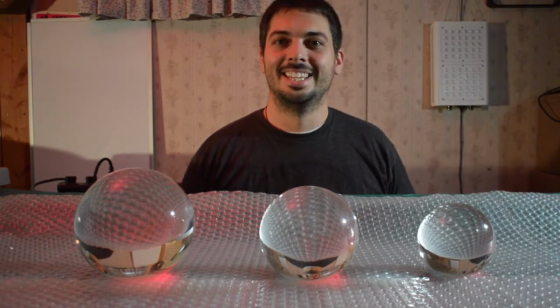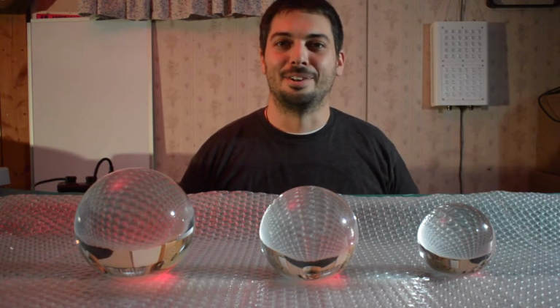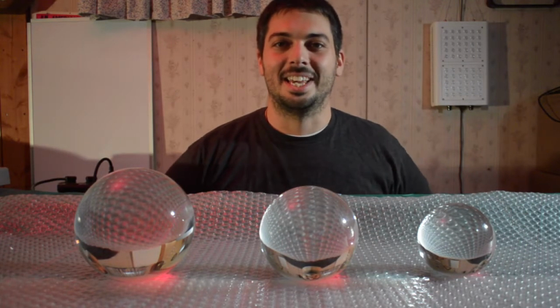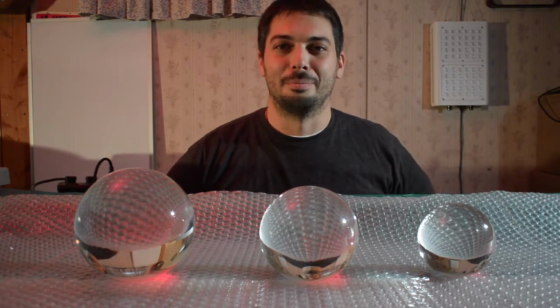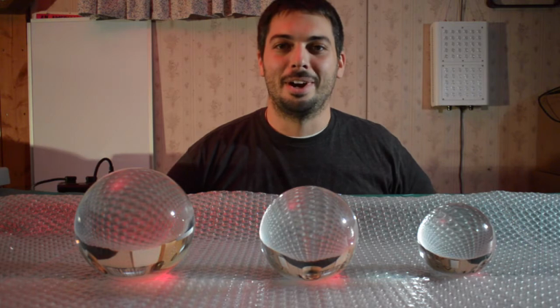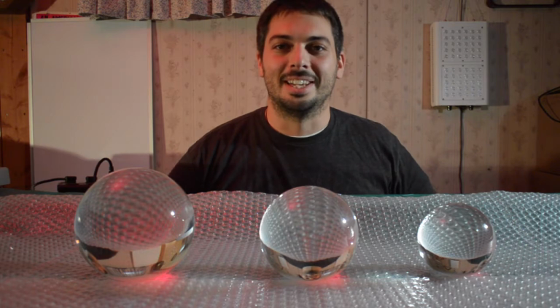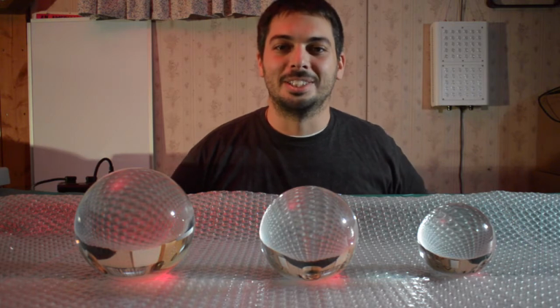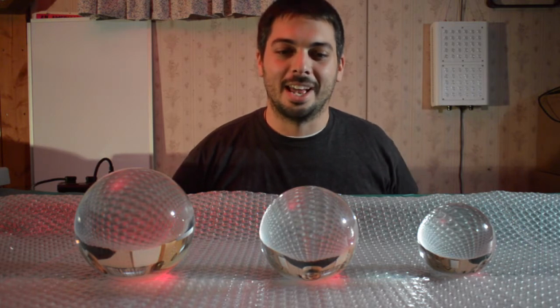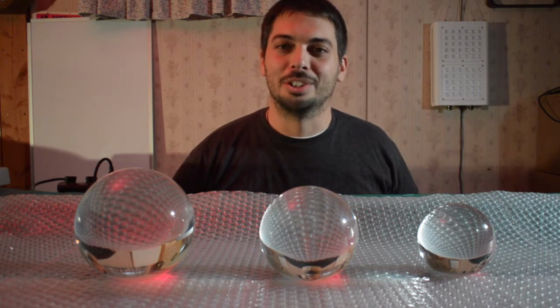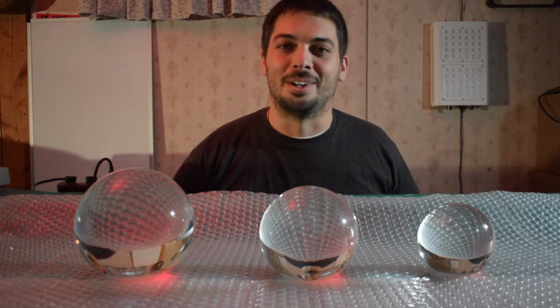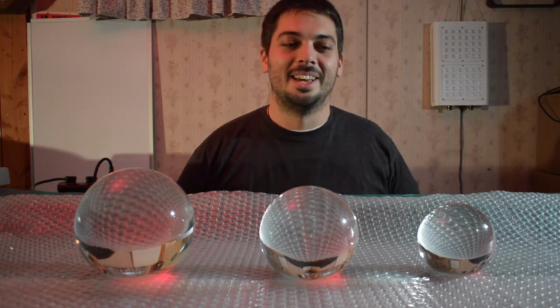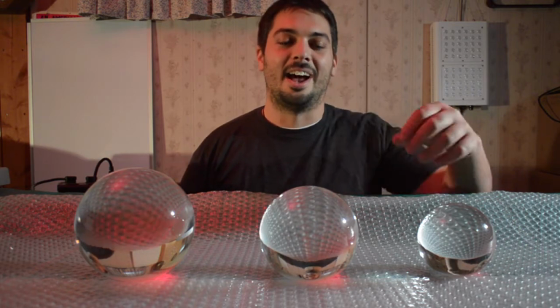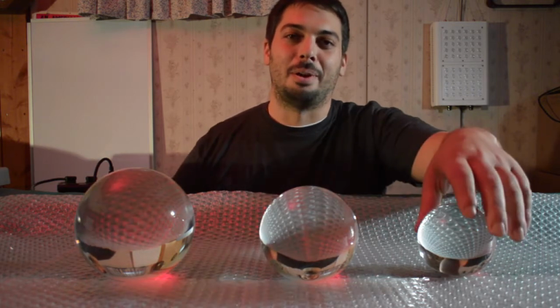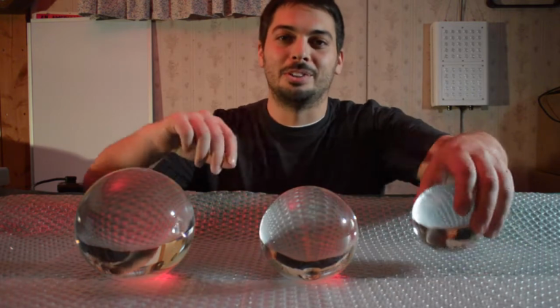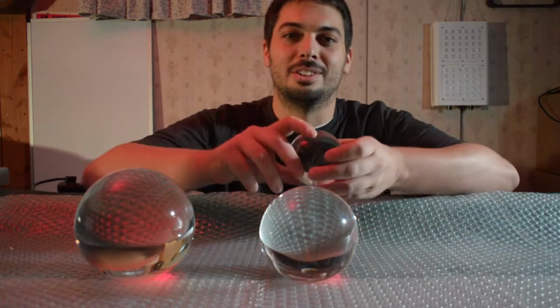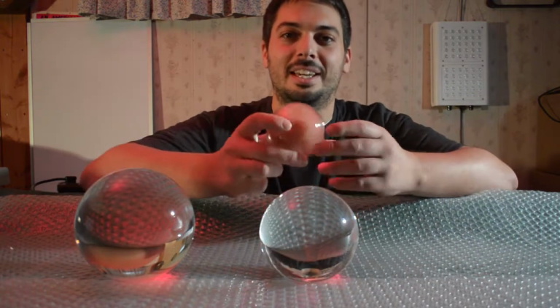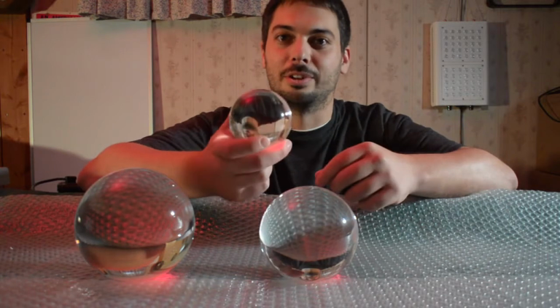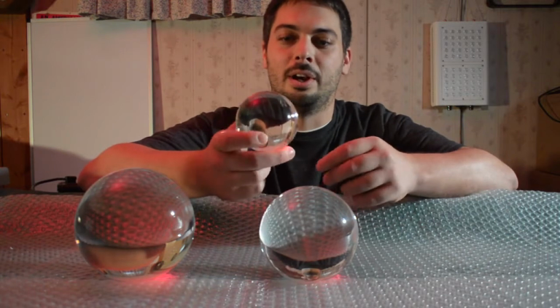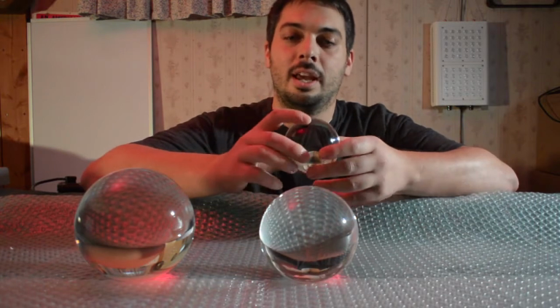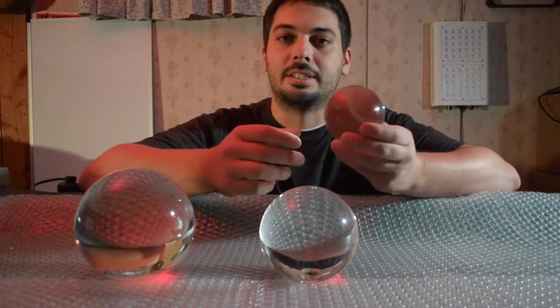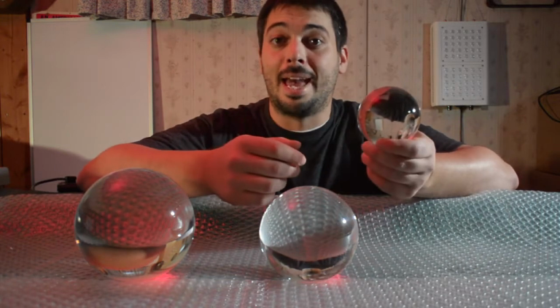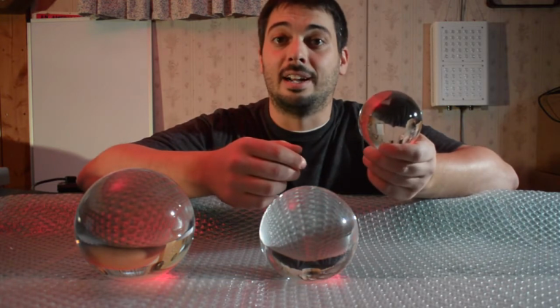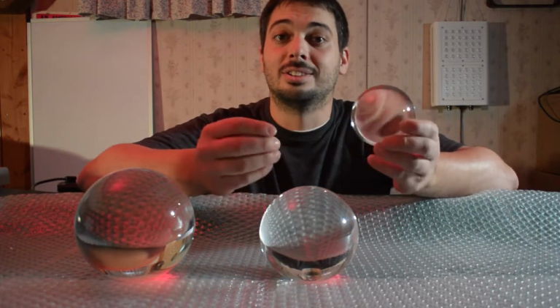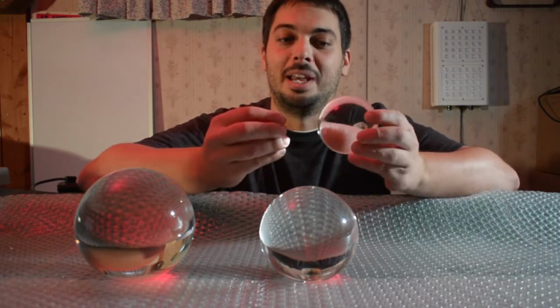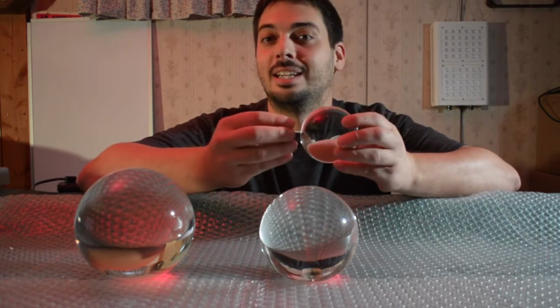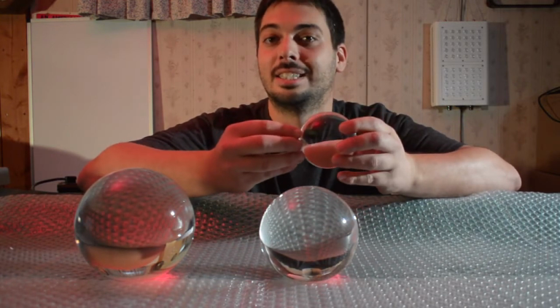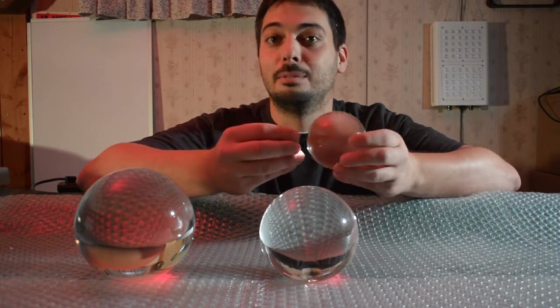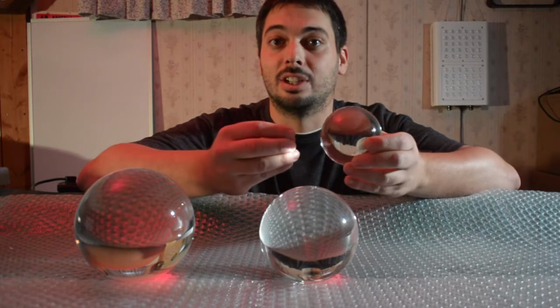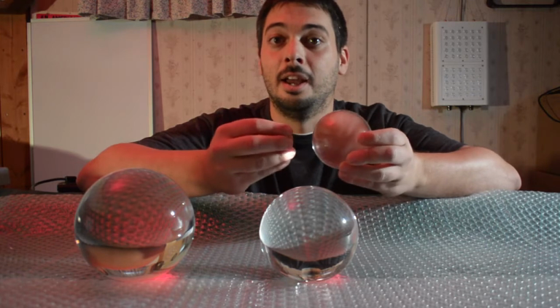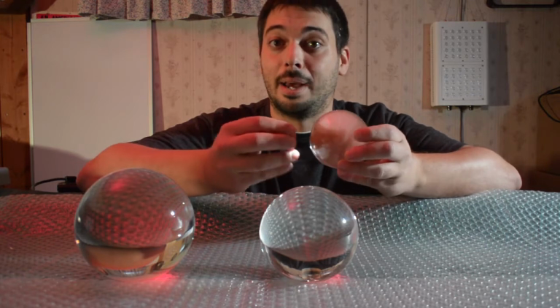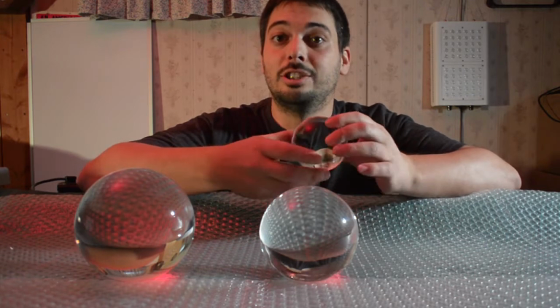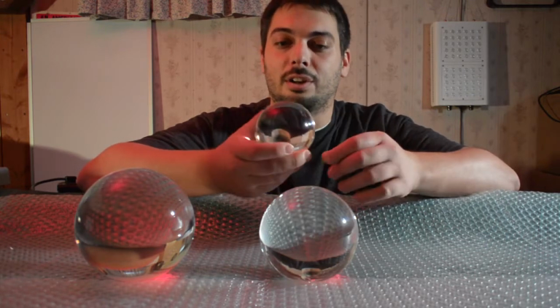Hey everyone, it's Andrew from Gemba Red. Today we're going to take a look at some crystal balls. I wrote a blog post about this recently, using crystal balls as a kind of magnifying glass to enhance the intensity and potentially the penetration of your light.